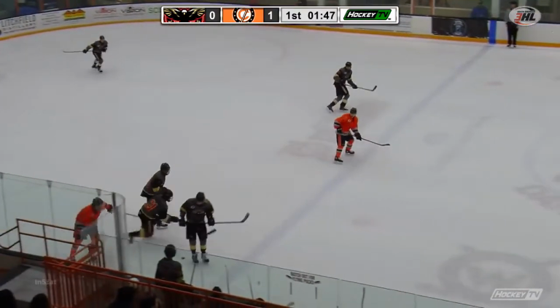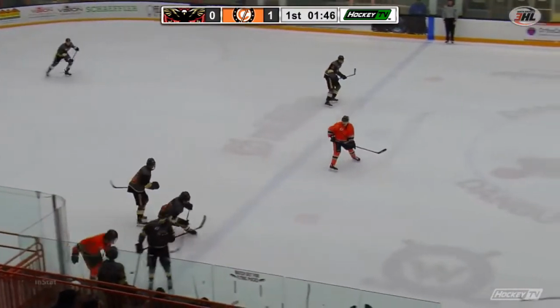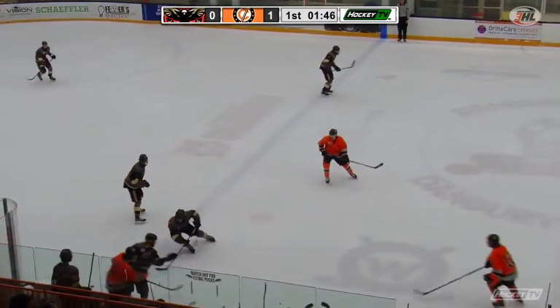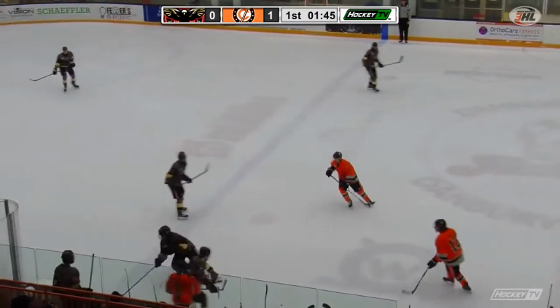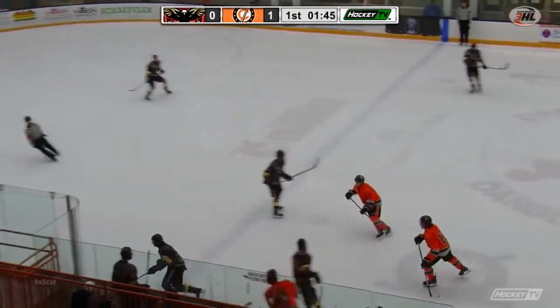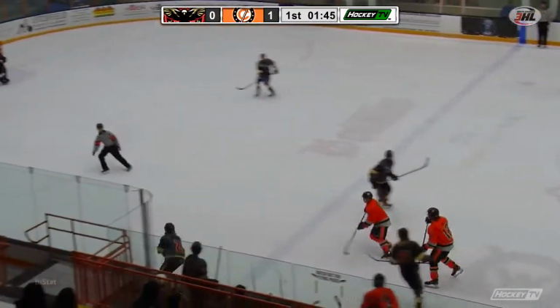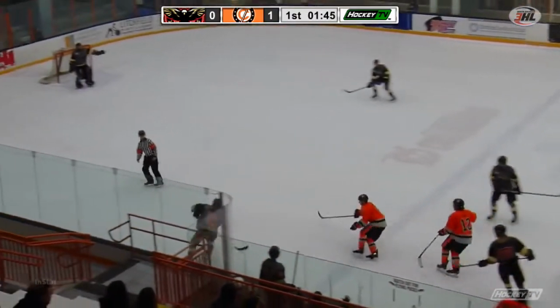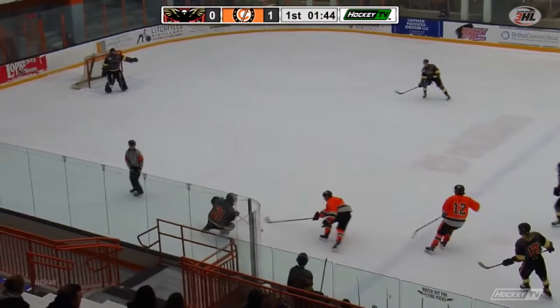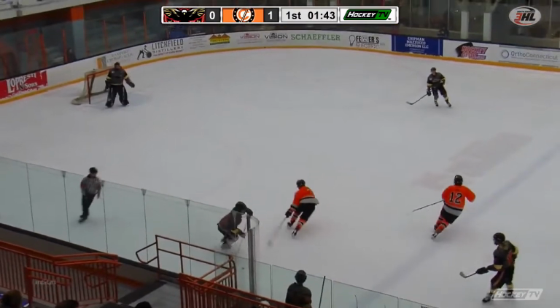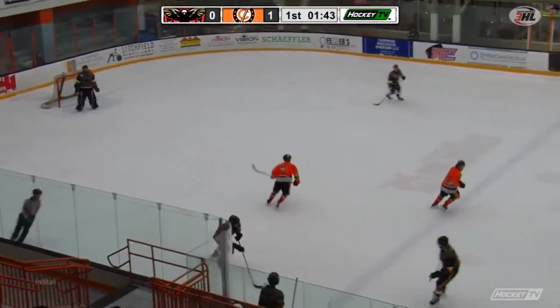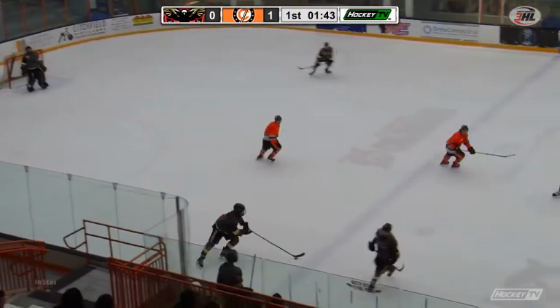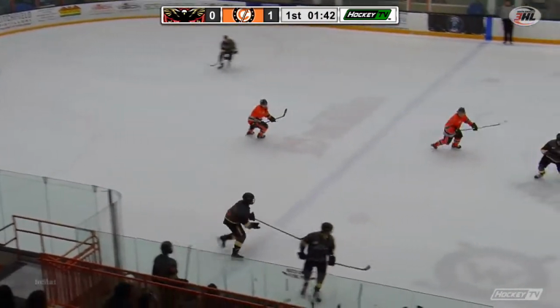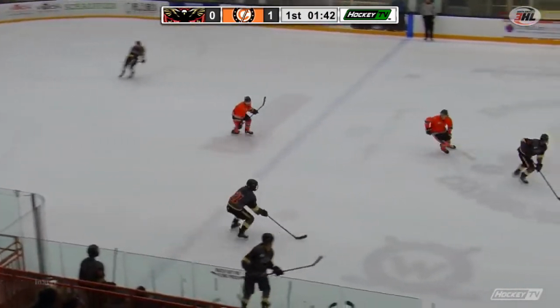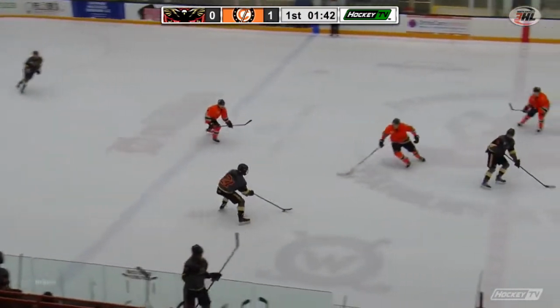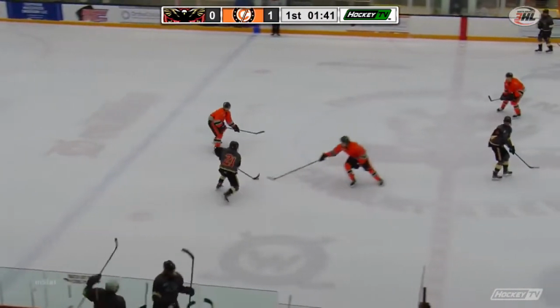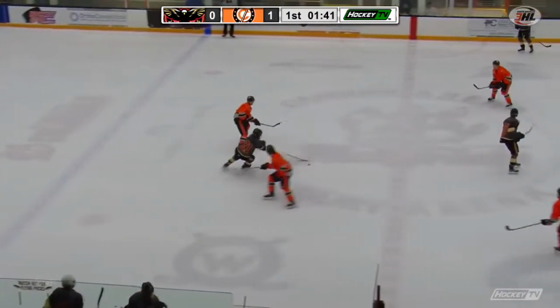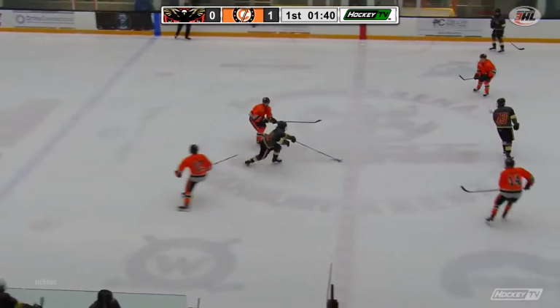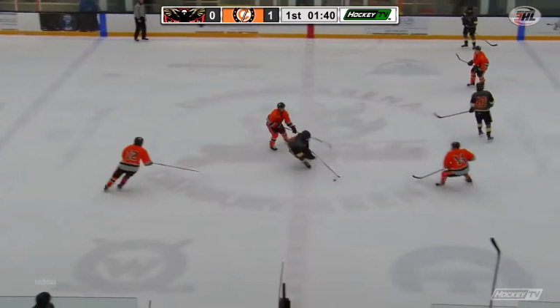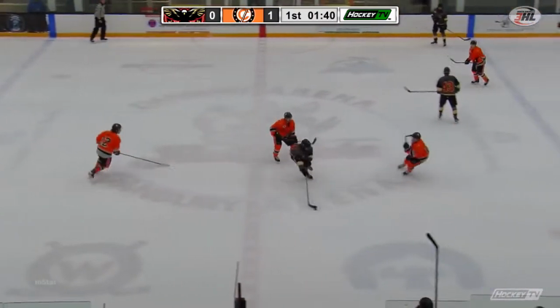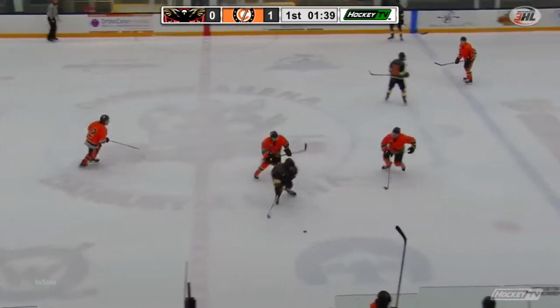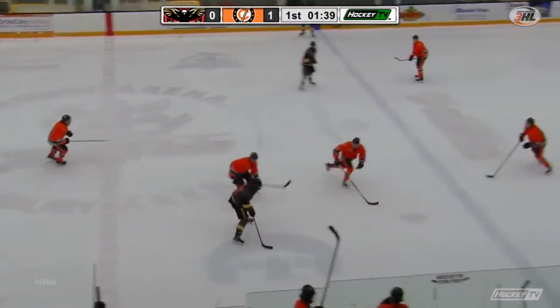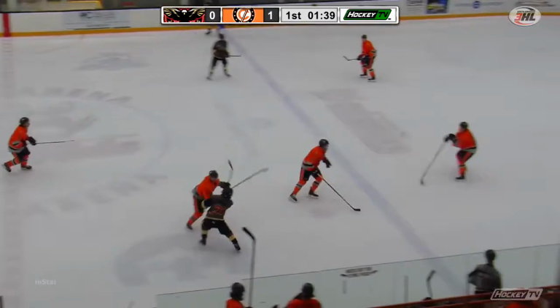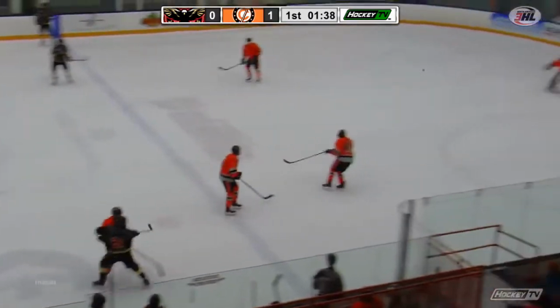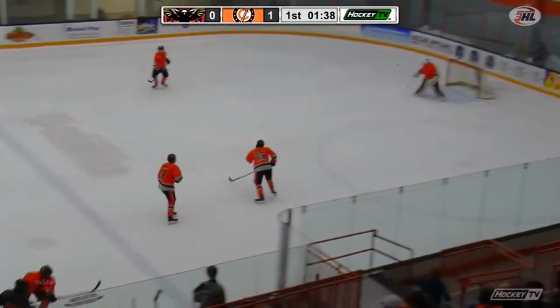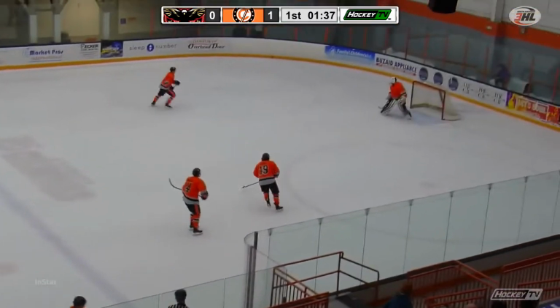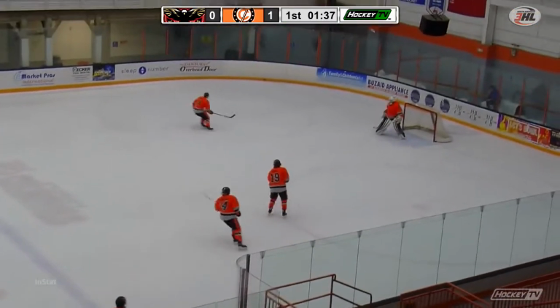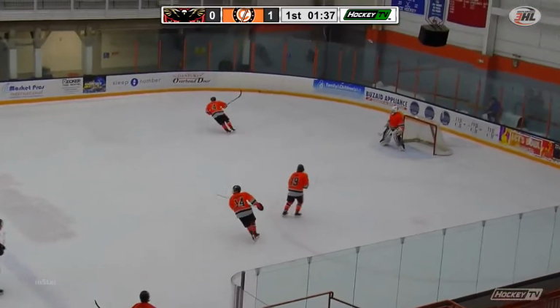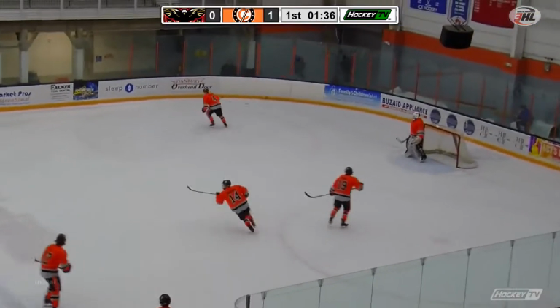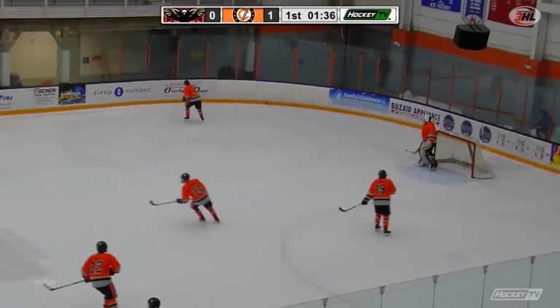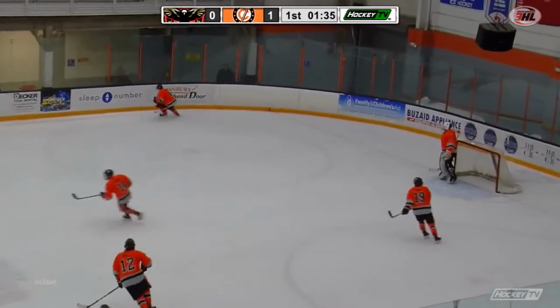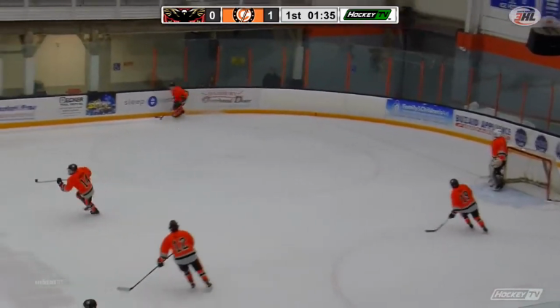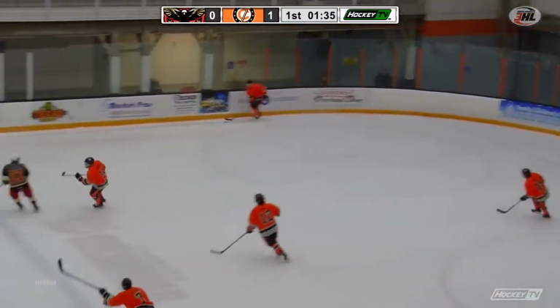He had a couple of goals last weekend against Long Beach at this building, and he says once he got his first one — his true first goal, which he was able to snipe at the beginning of February — the lid was off for him, and he's really feeling his offensive game.